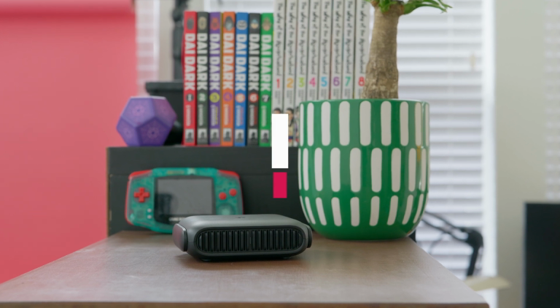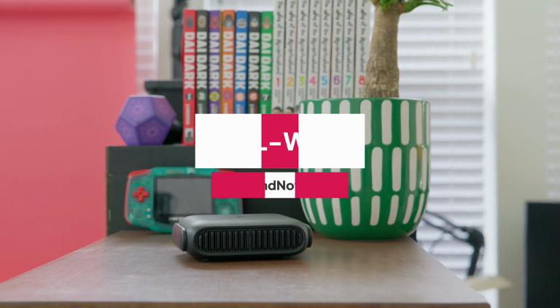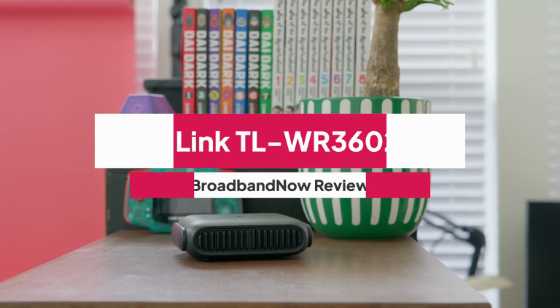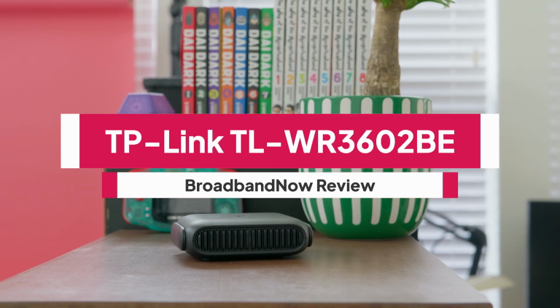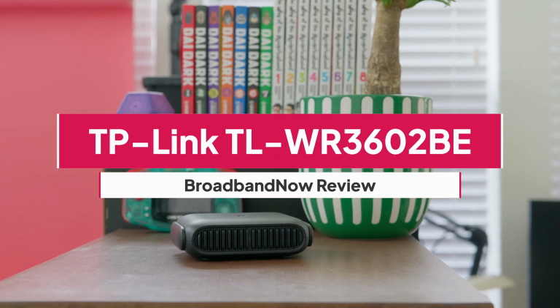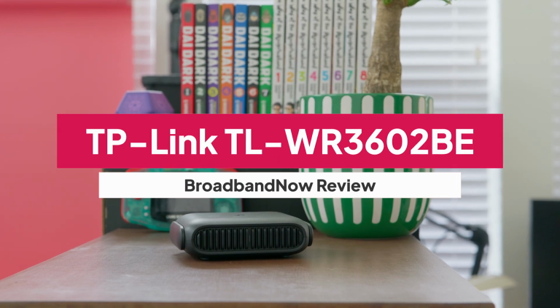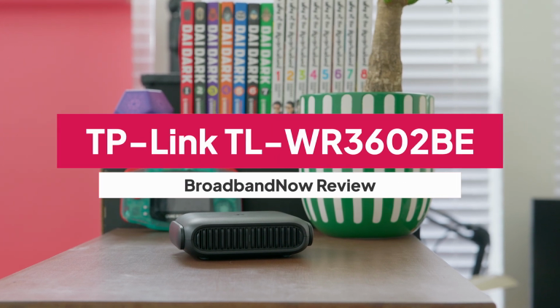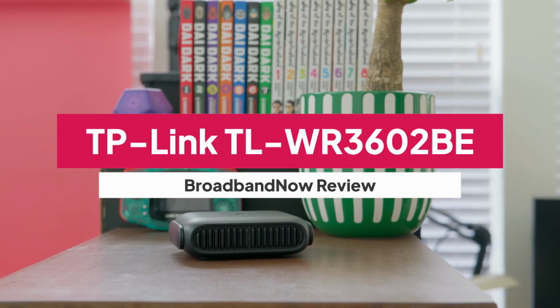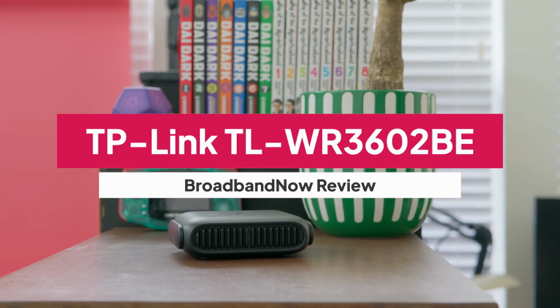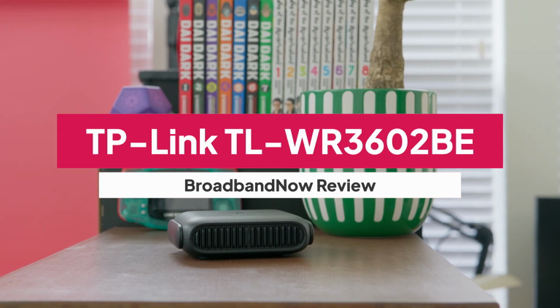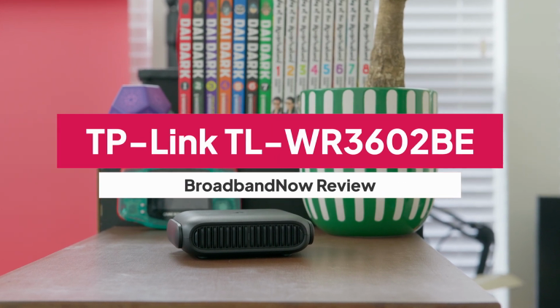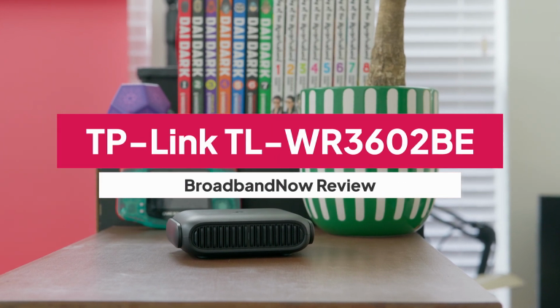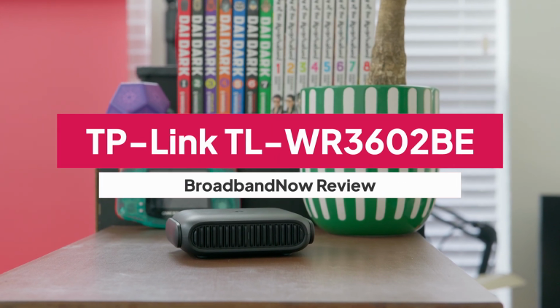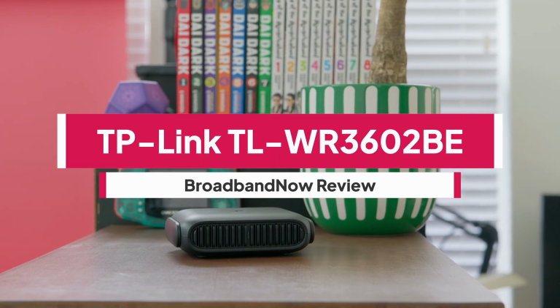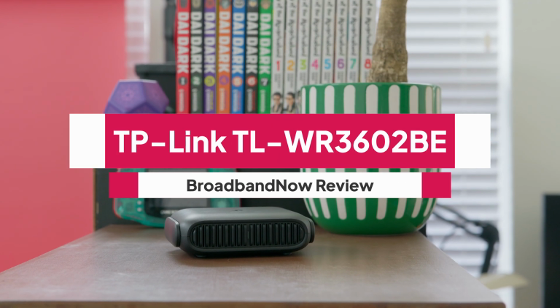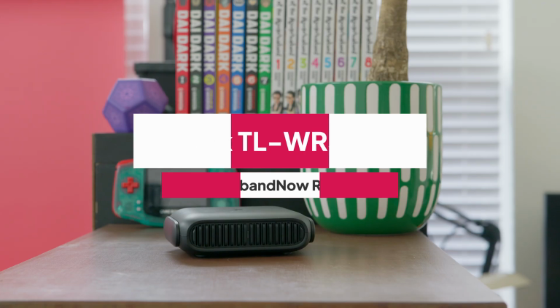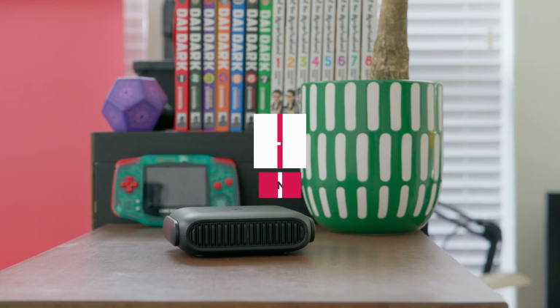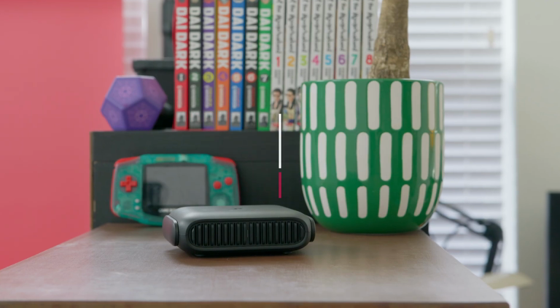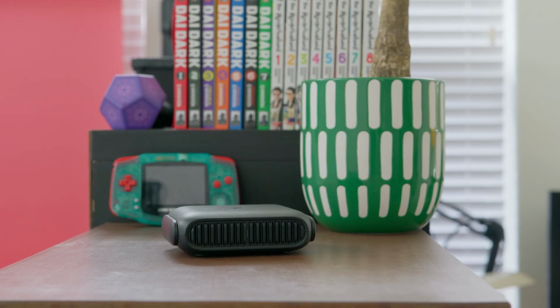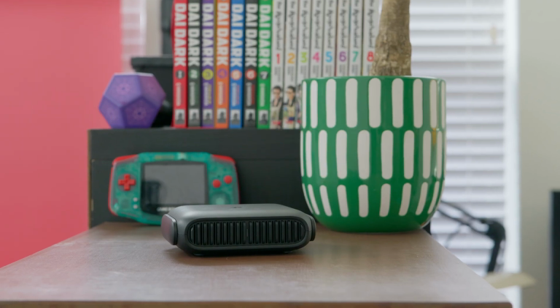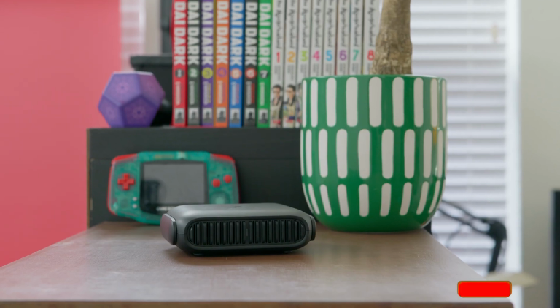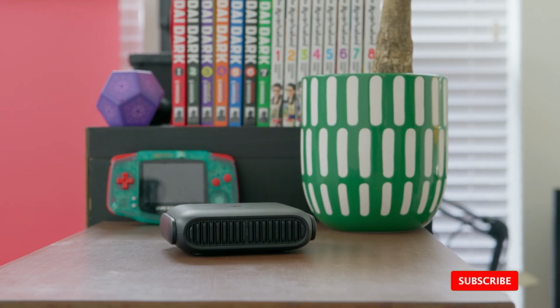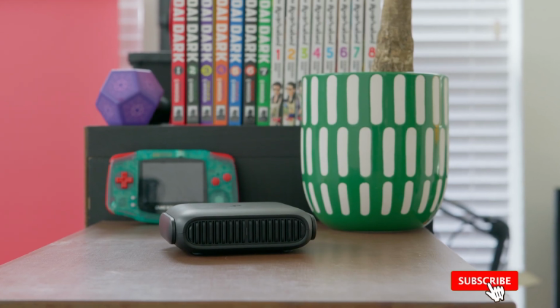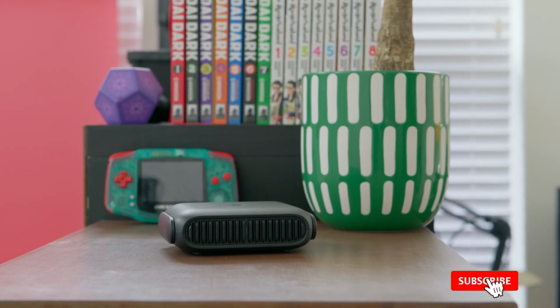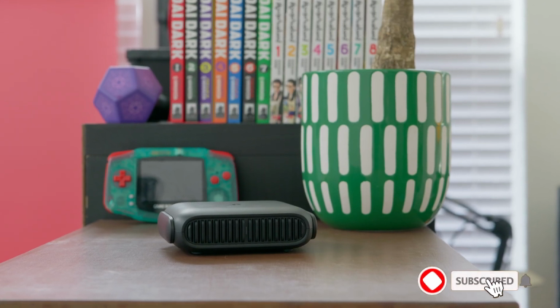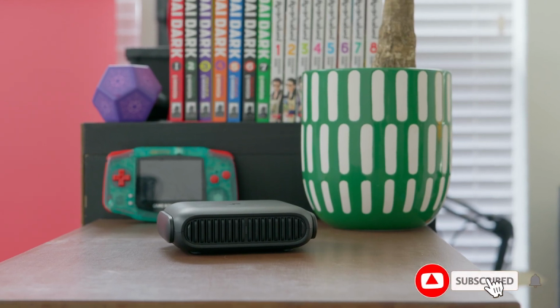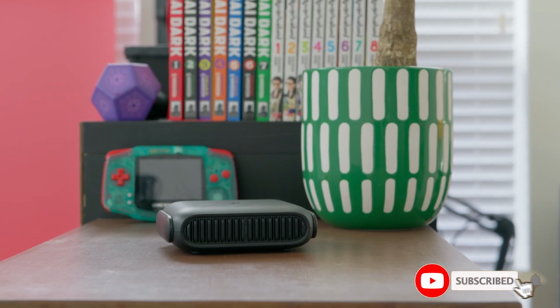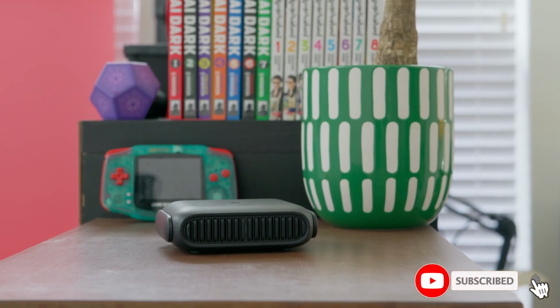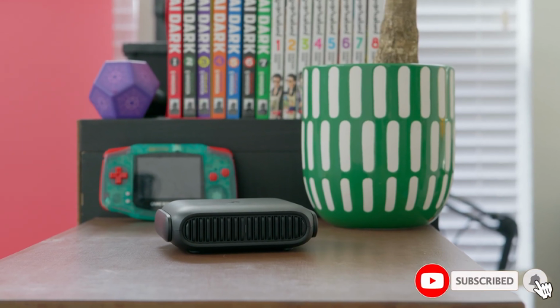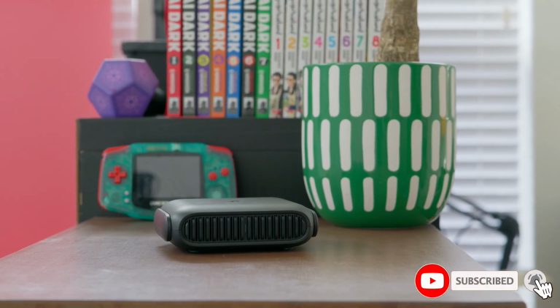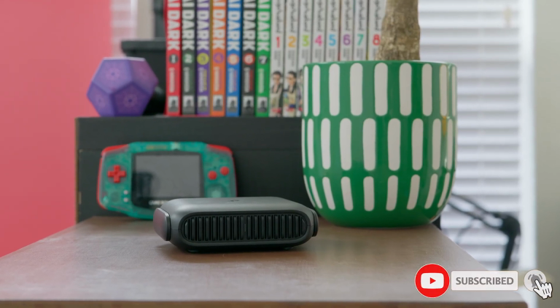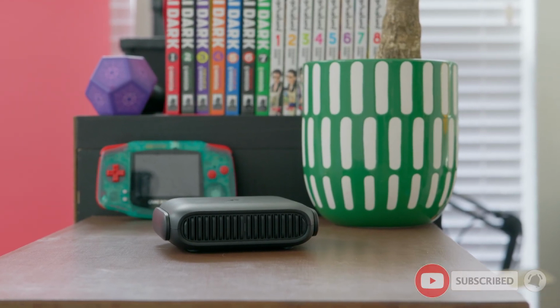TP-Link's latest travel router is the first to use Wi-Fi 7 technology. It's small, it's portable, and it can be found for cheap when on sale. But is this the router you need on your next trip?